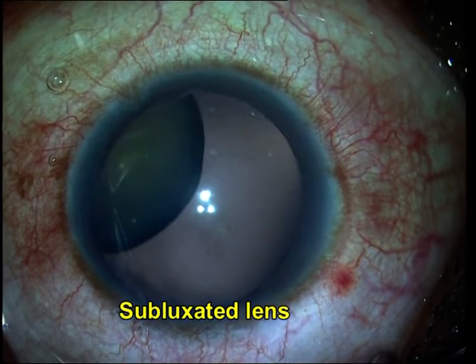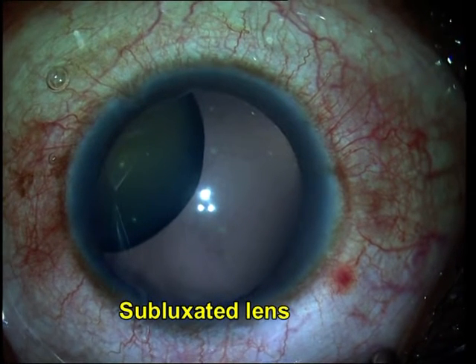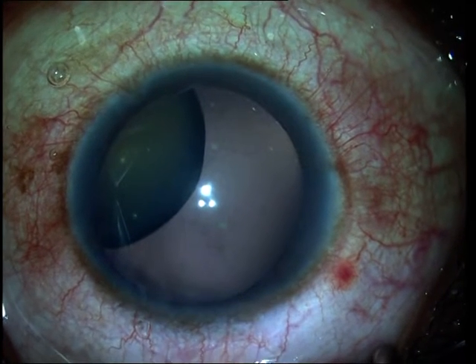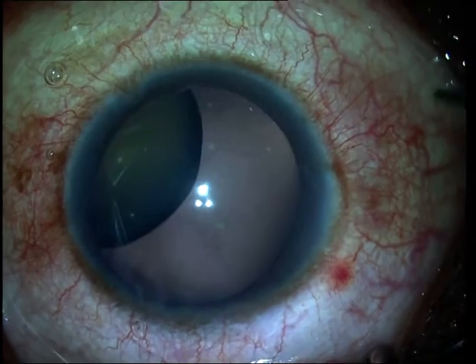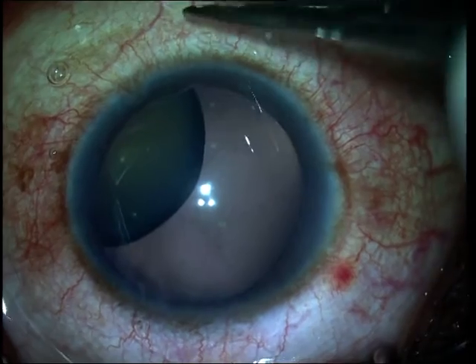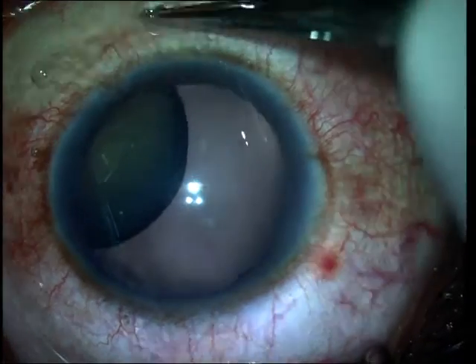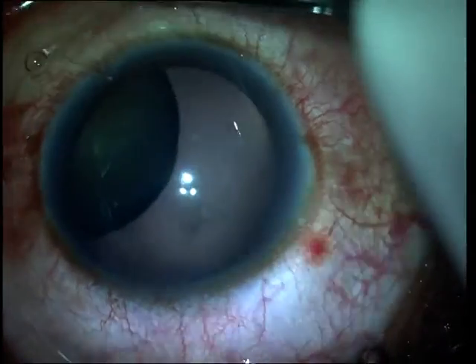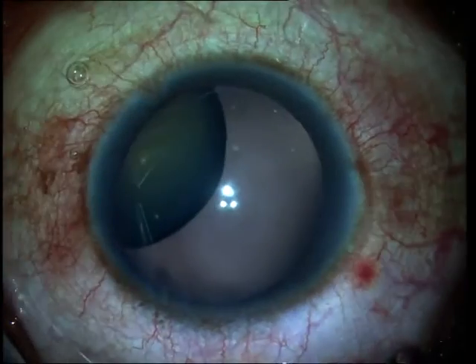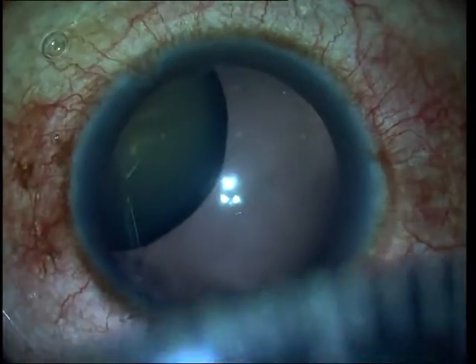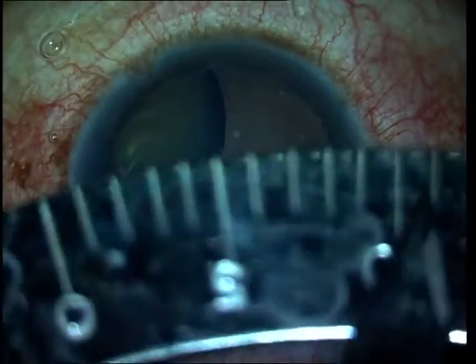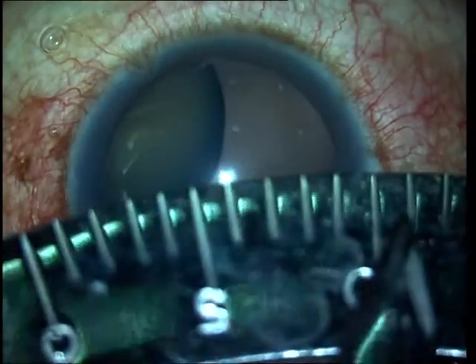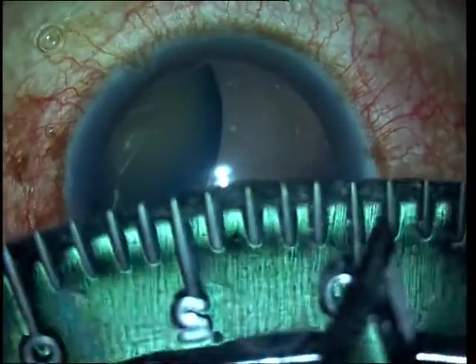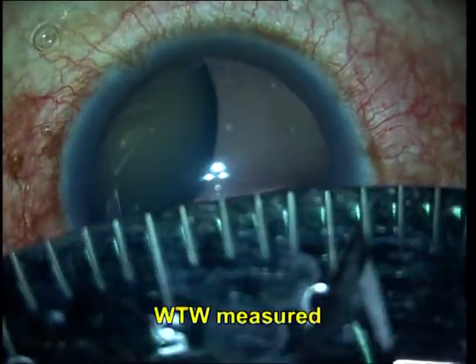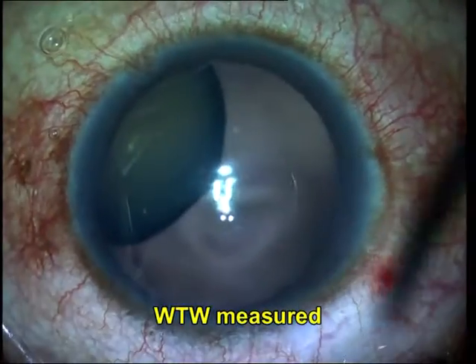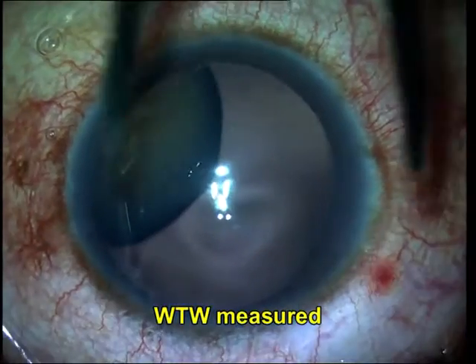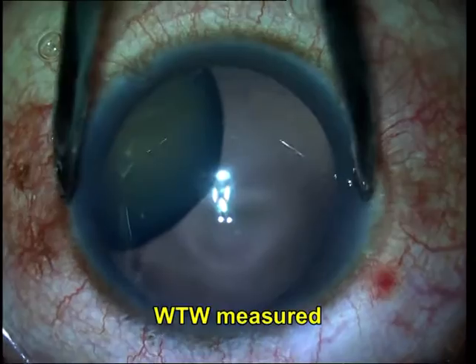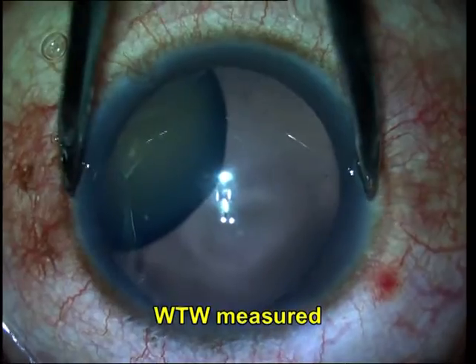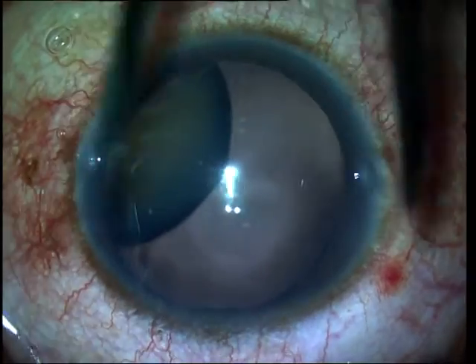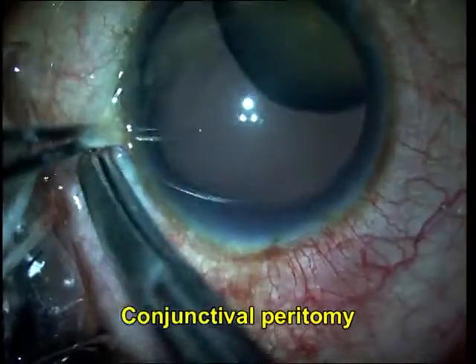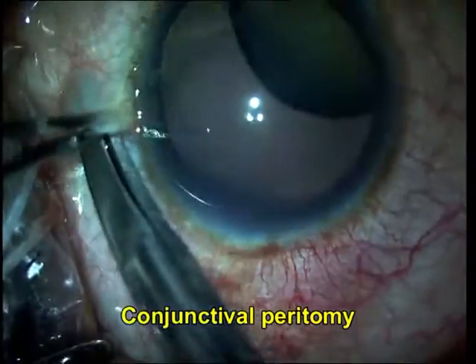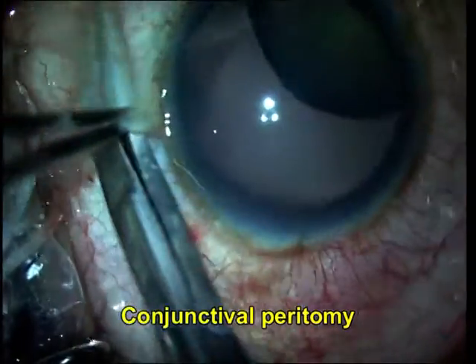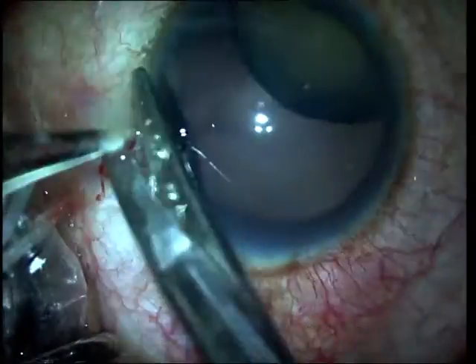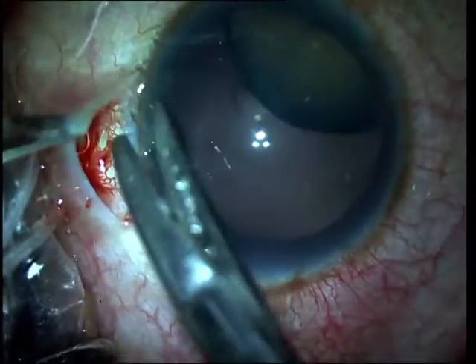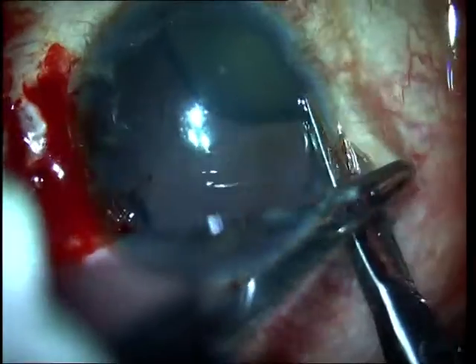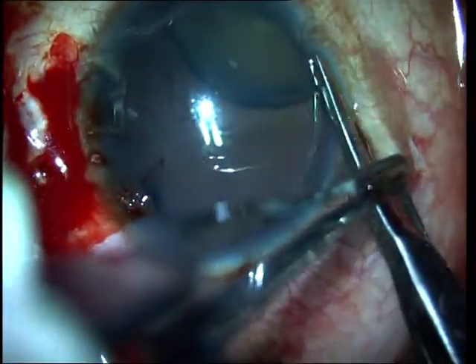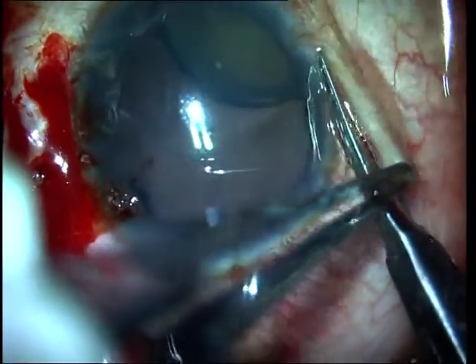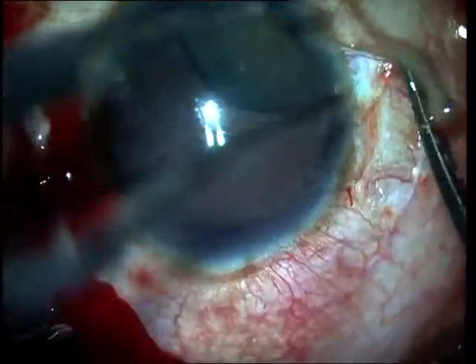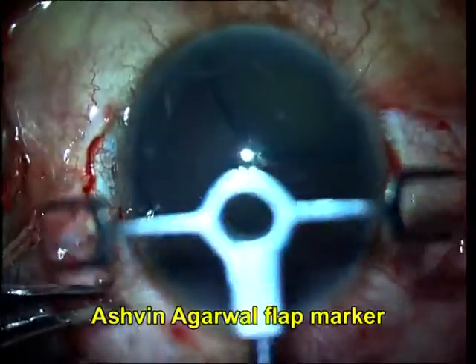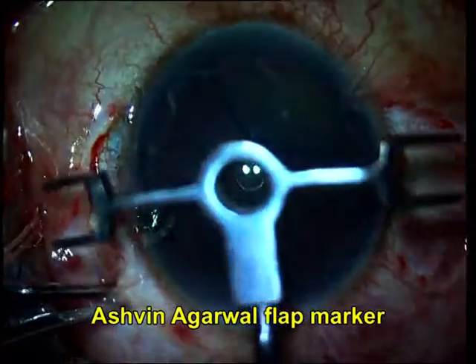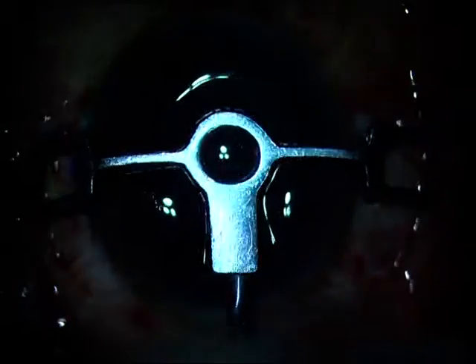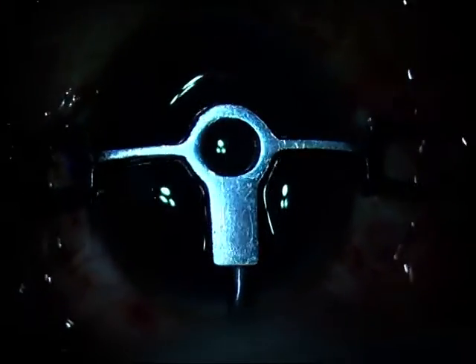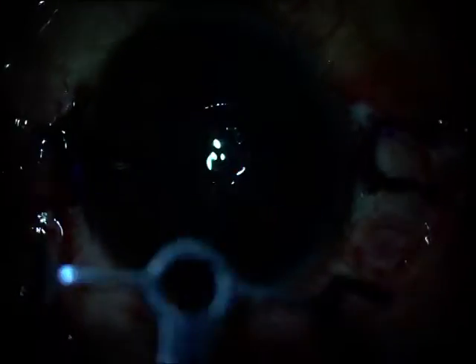We decided to go ahead and remove the subluxated lens and fix a glued intraocular lens. So what I am doing first is measuring the white-to-white diameter to make sure that I would have enough haptic exteriorized to get me a stable intraocular lens.